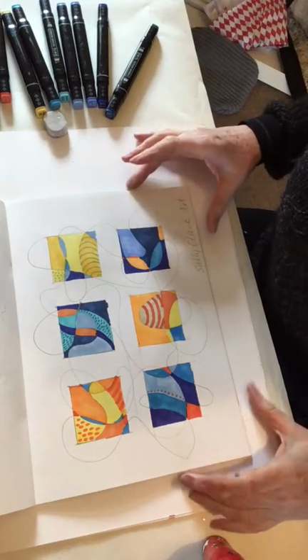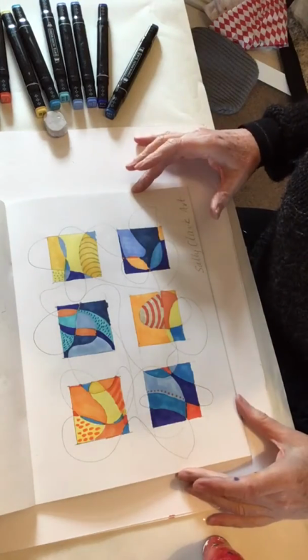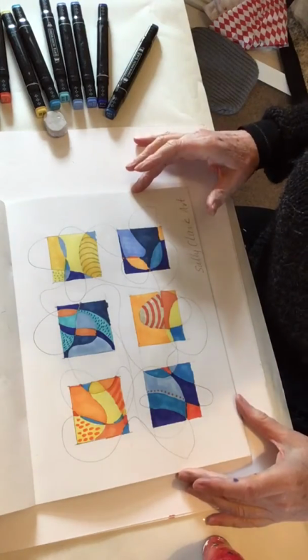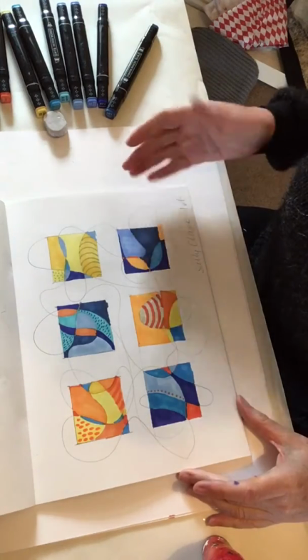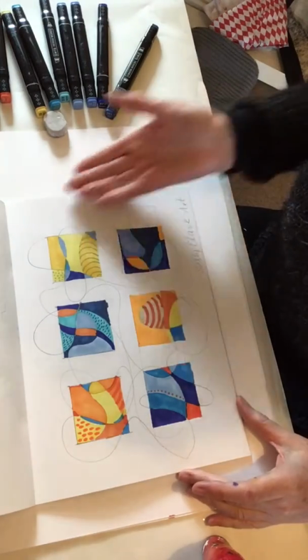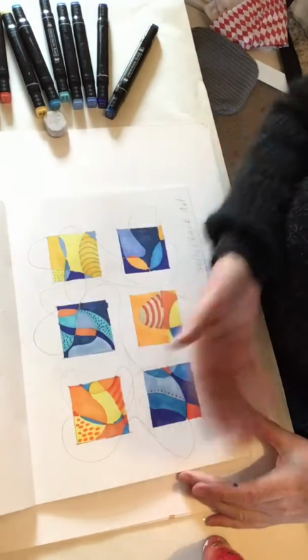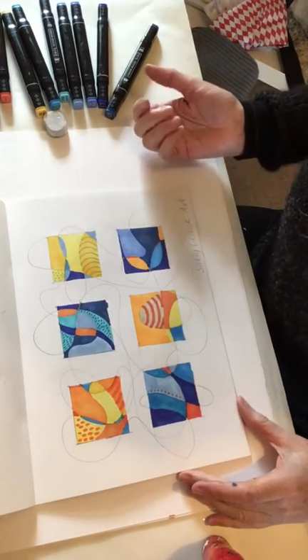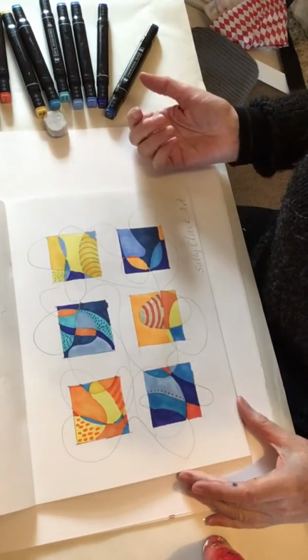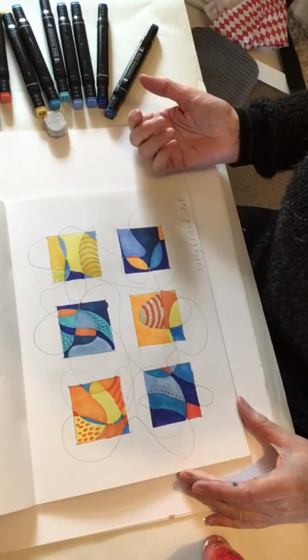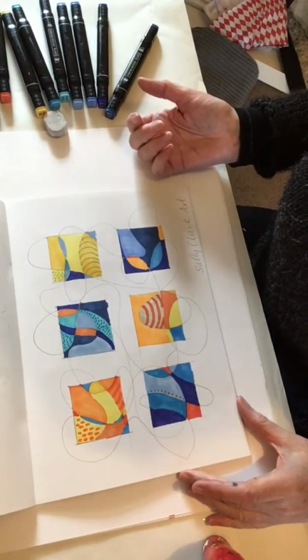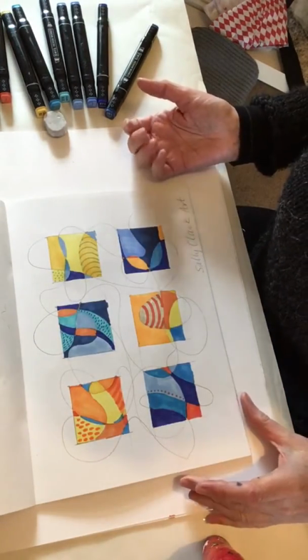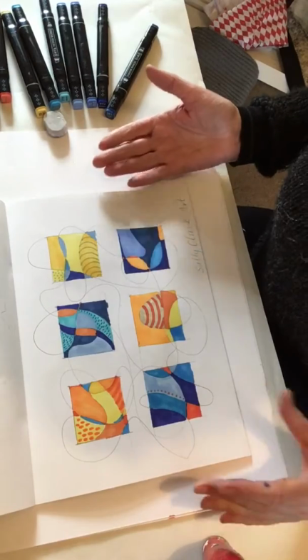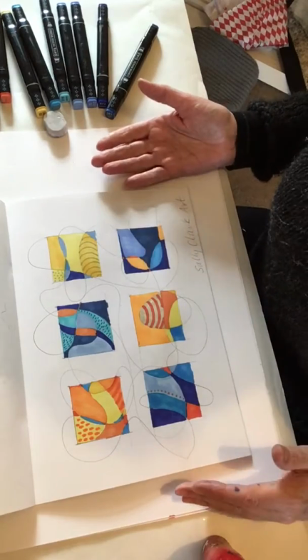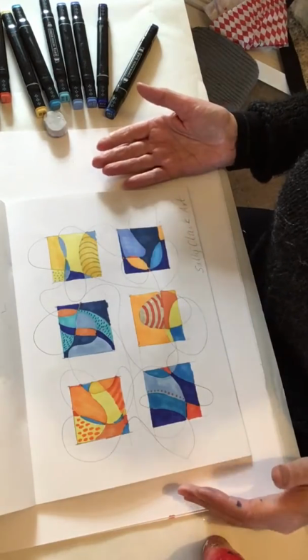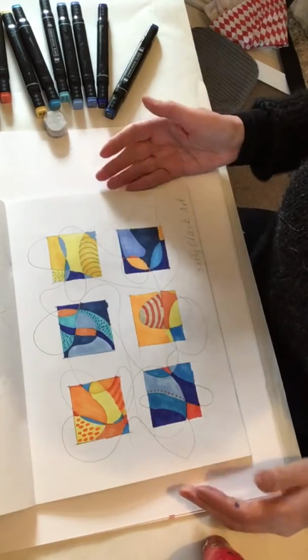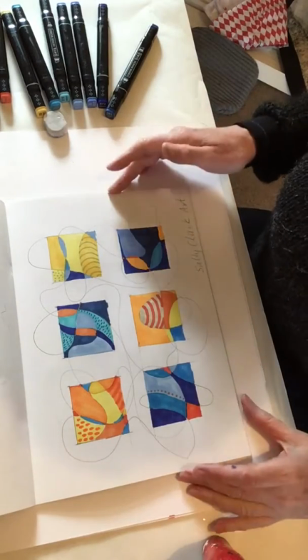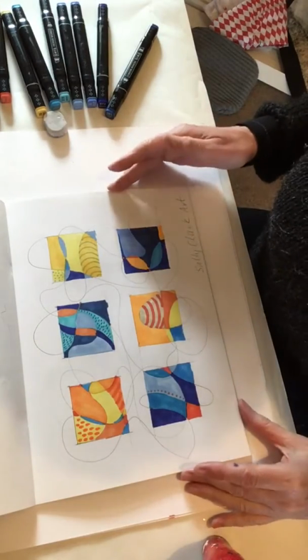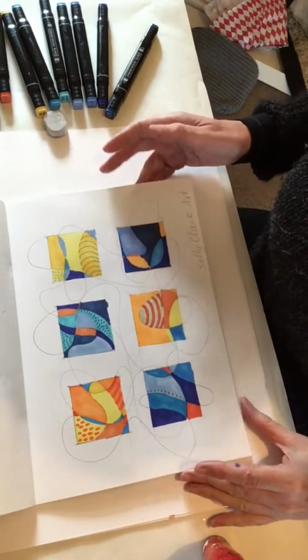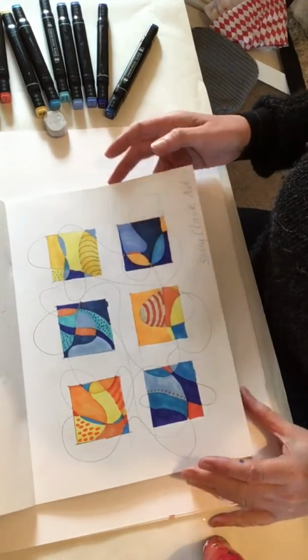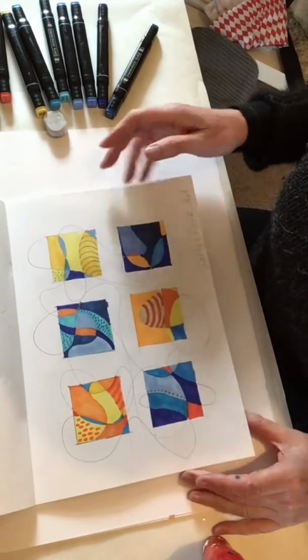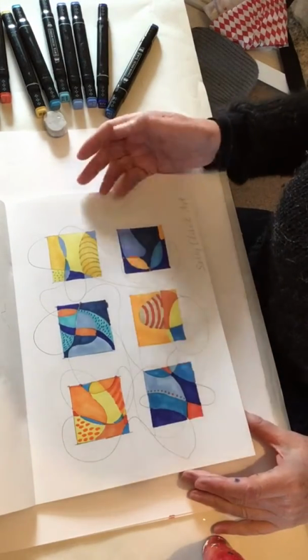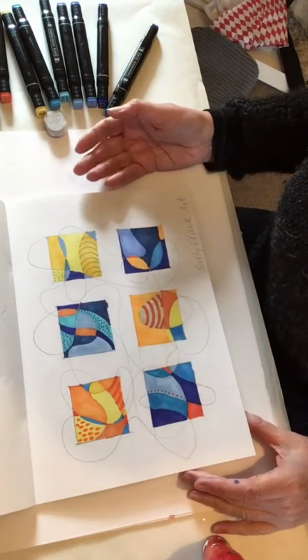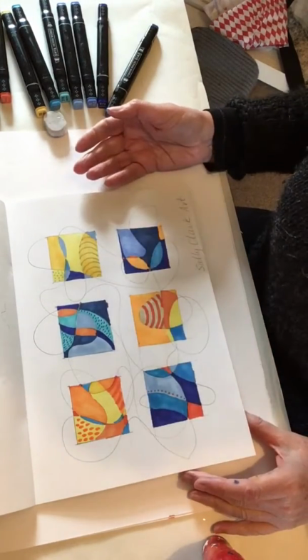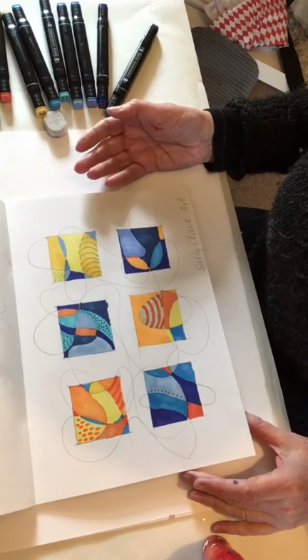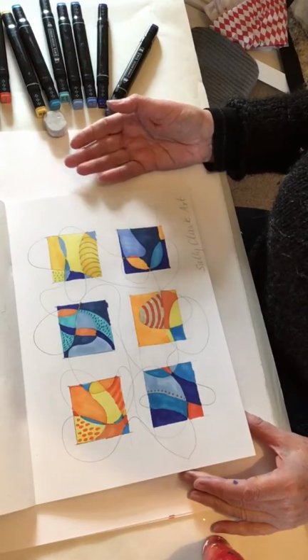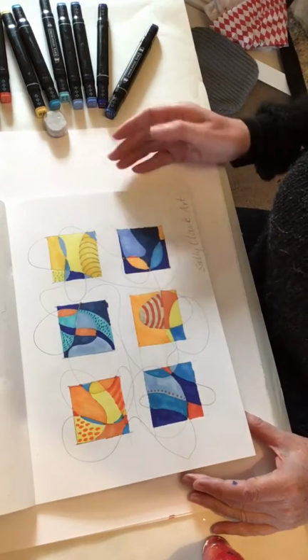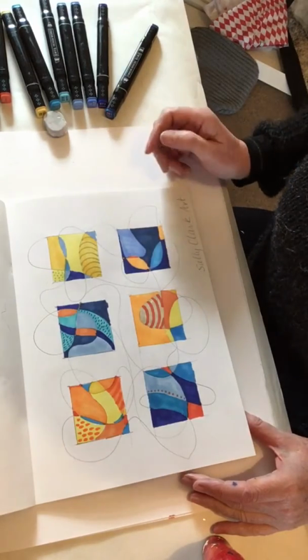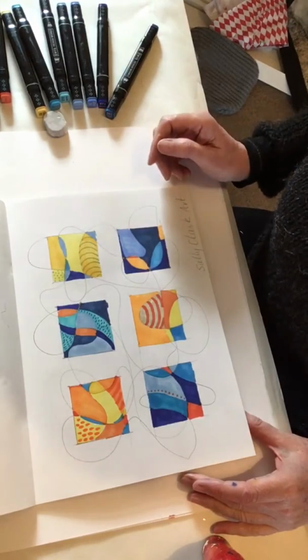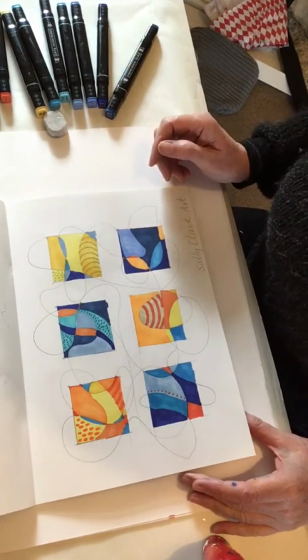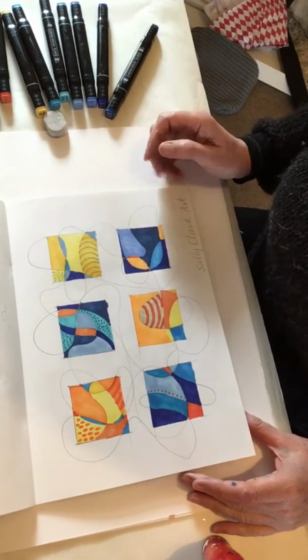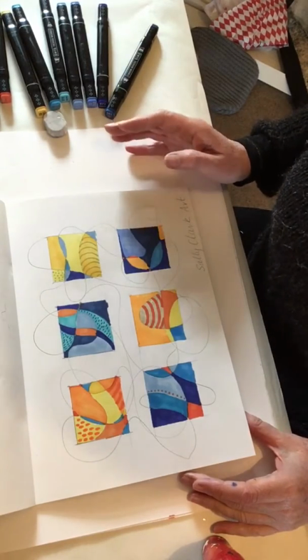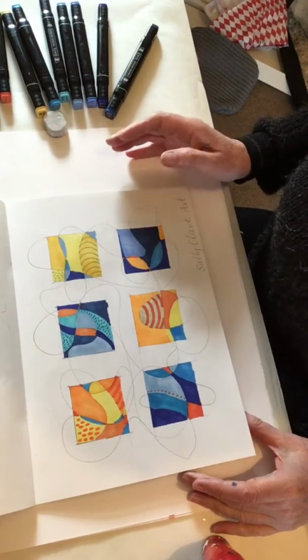Today I thought we could do something with some felt tips. I'm trying to keep these art activities to using materials that you could easily have at home, so nothing kind of fancy.